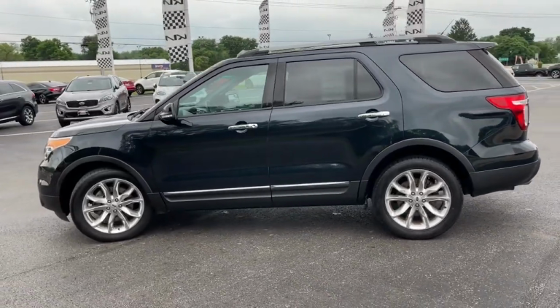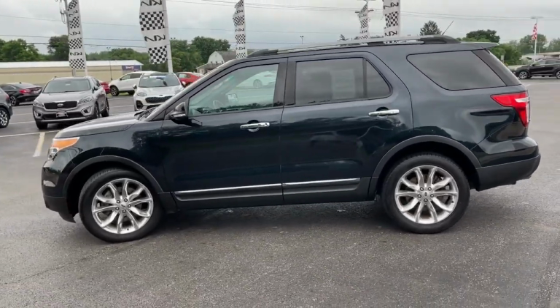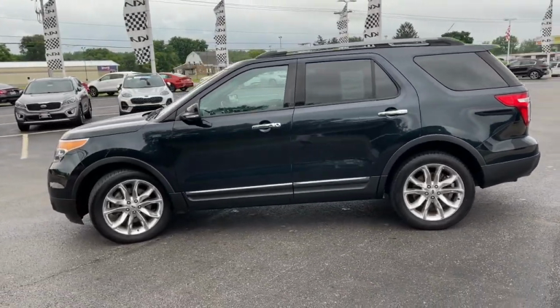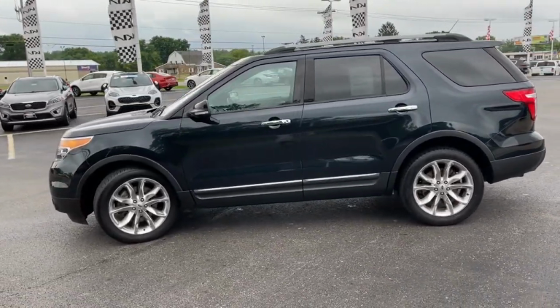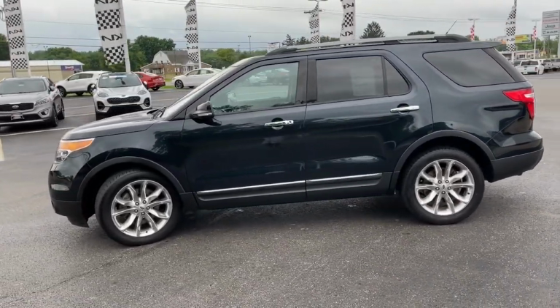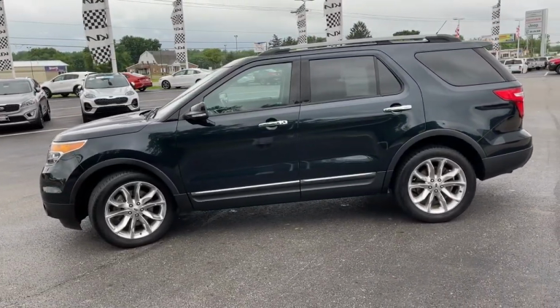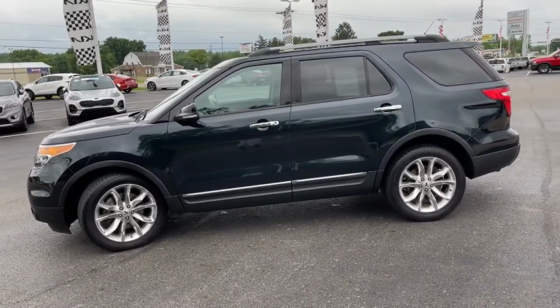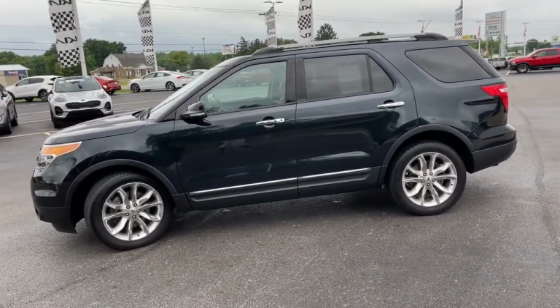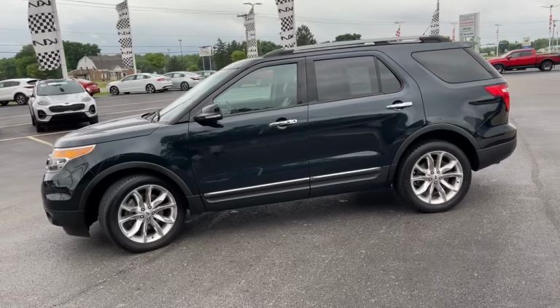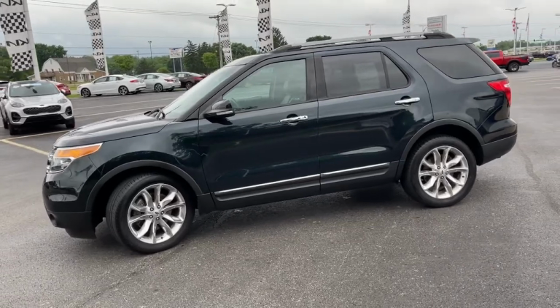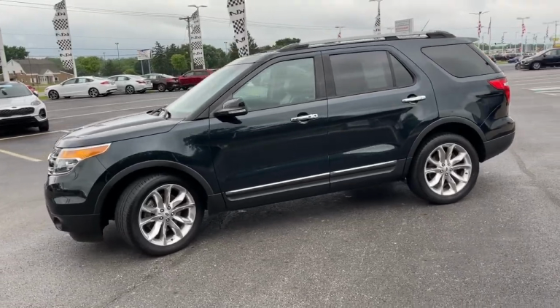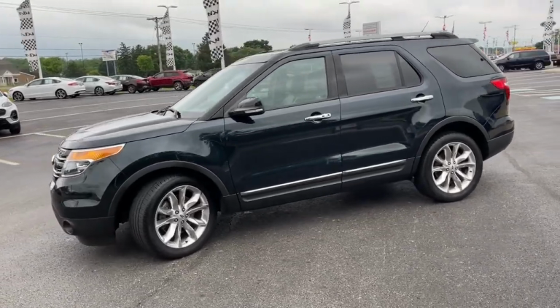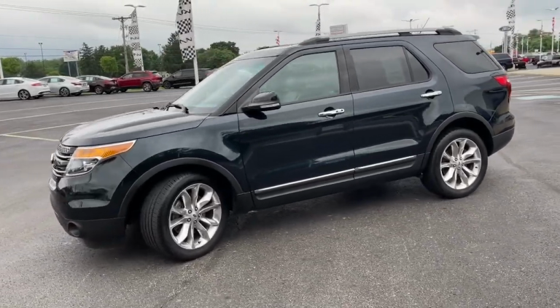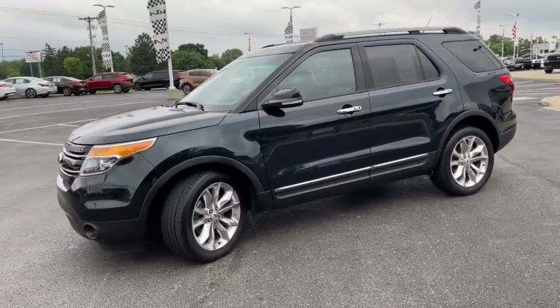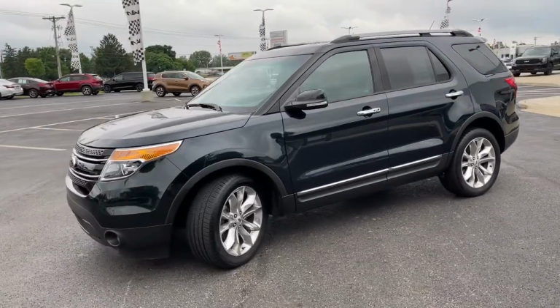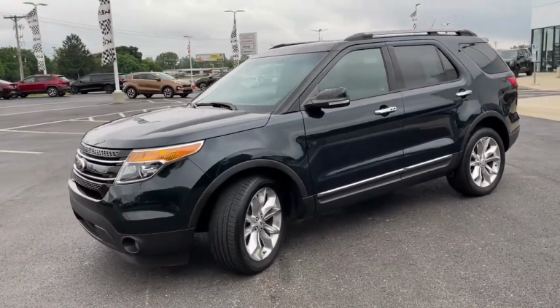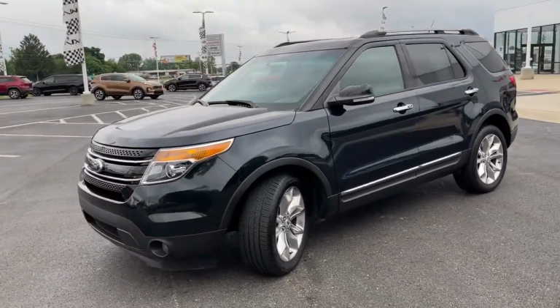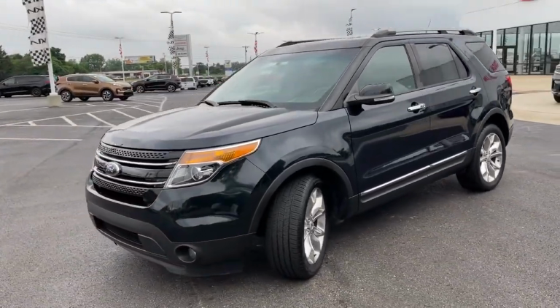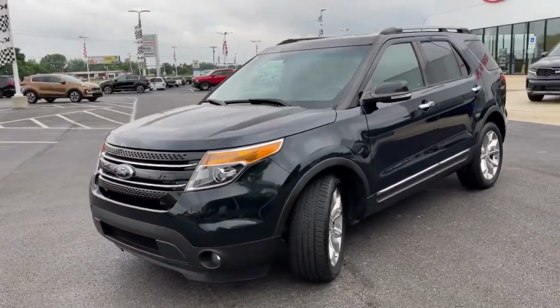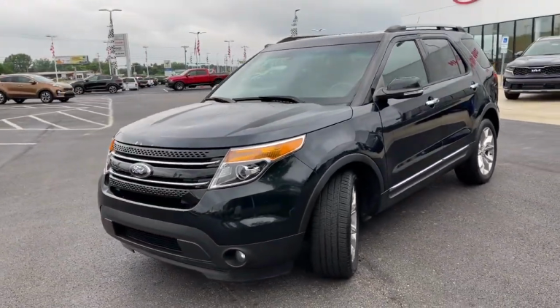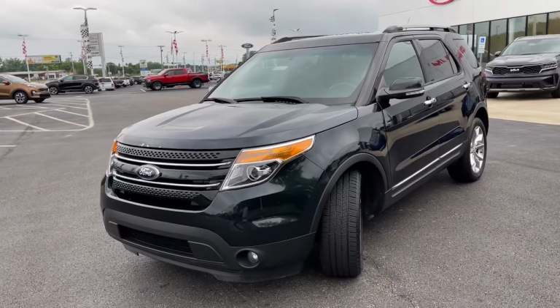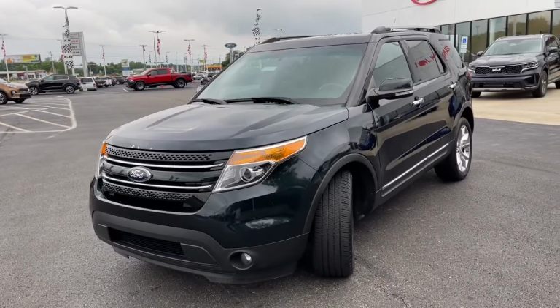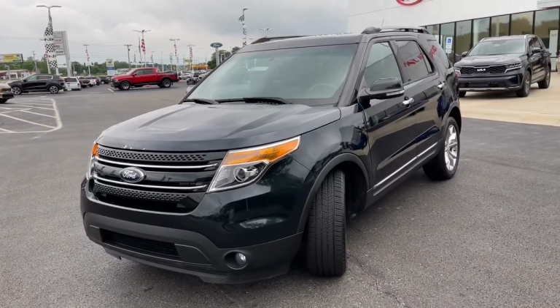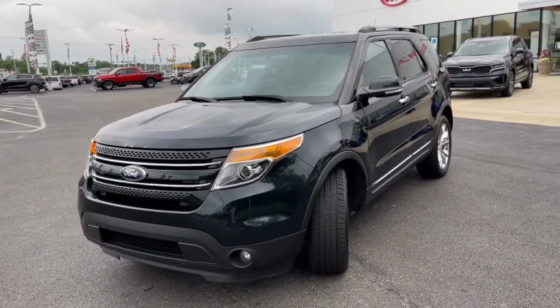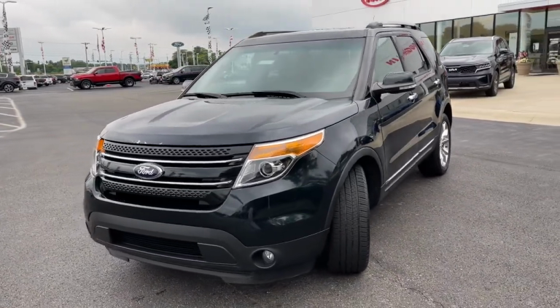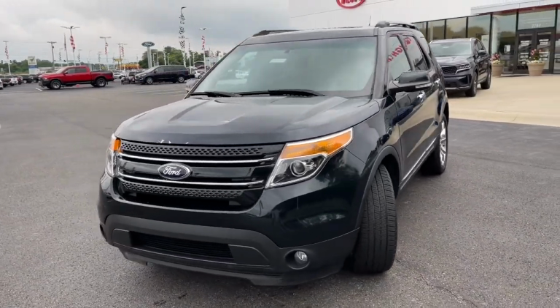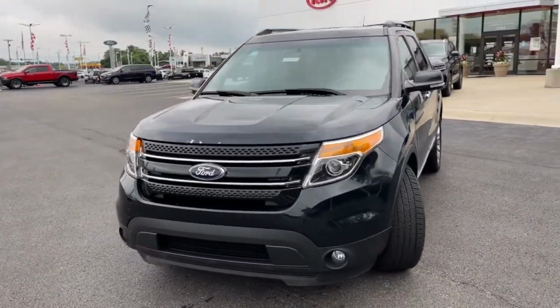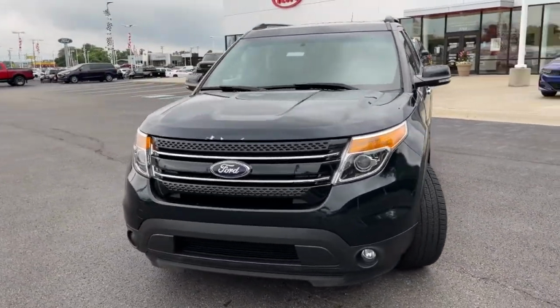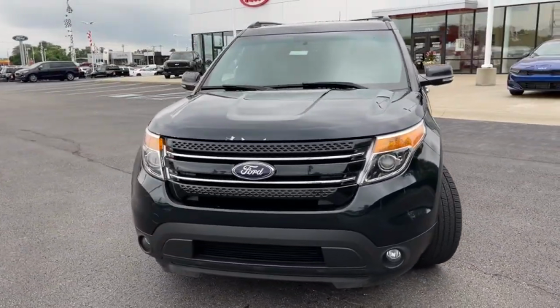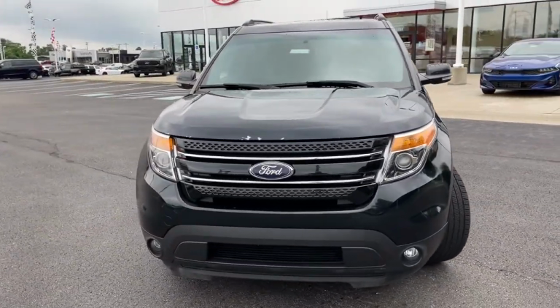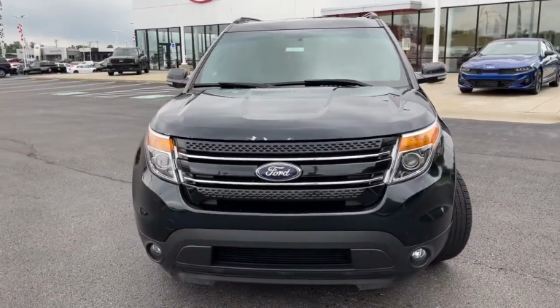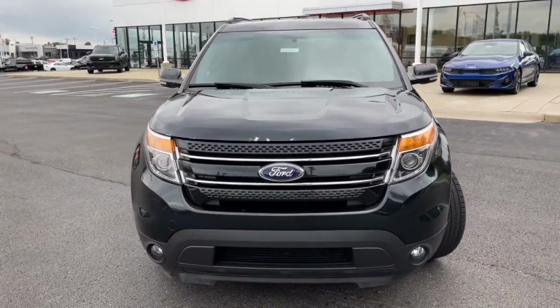Keyless entry, fog lamps, power passenger seat, heated rear seat, third row seat, aluminum wheels, heated front seat, dual zone AC, electronic stability control, power driver seat.